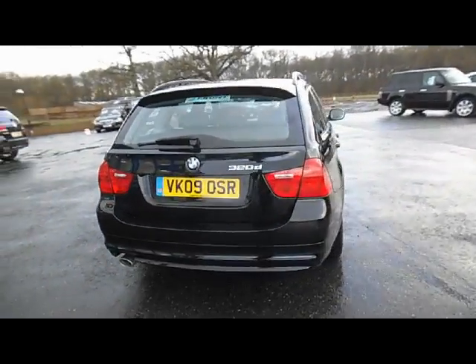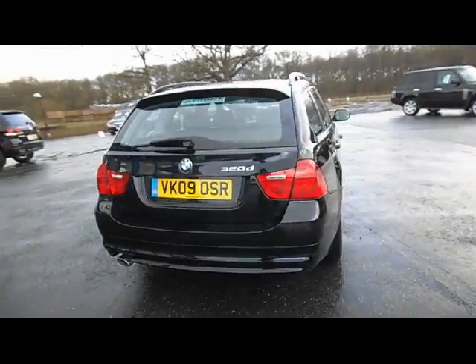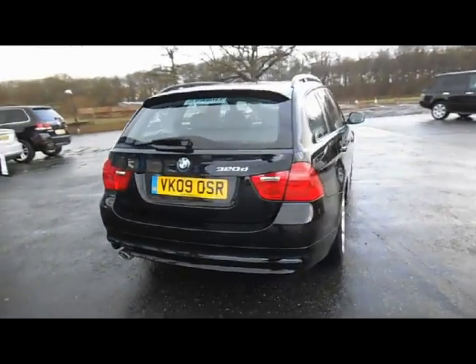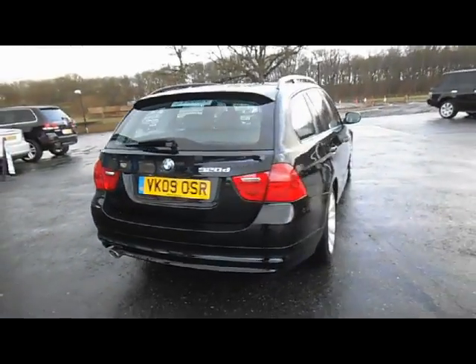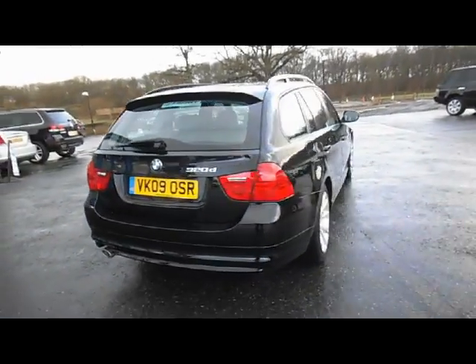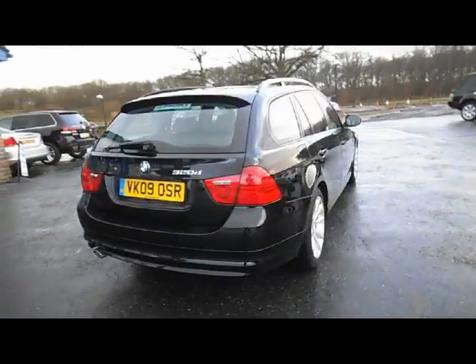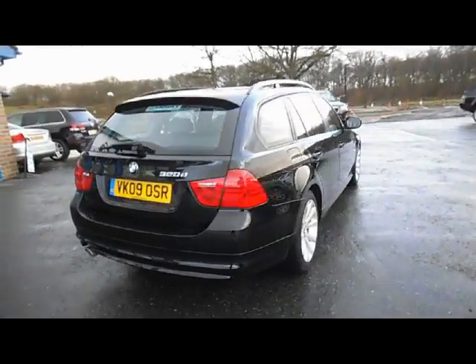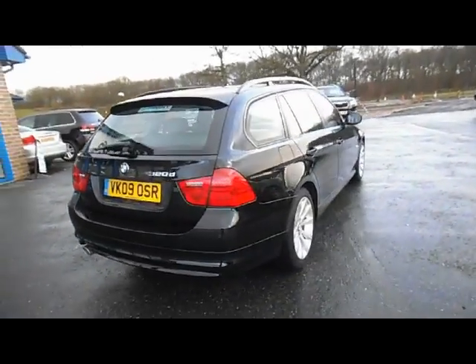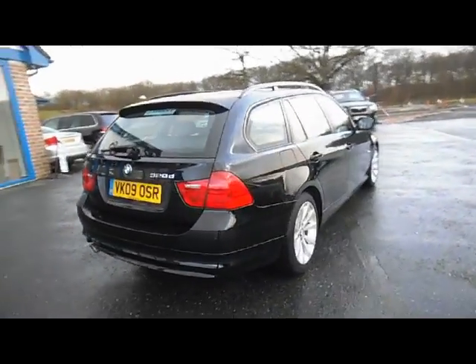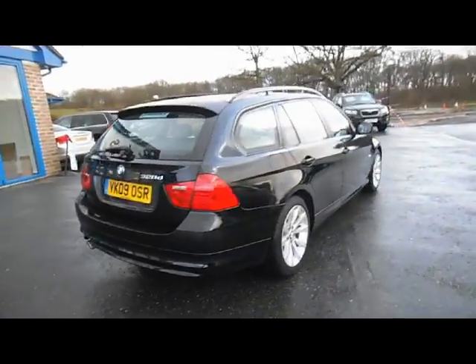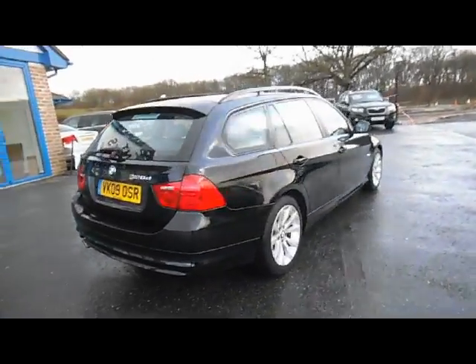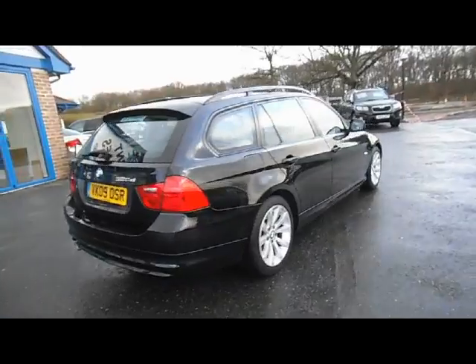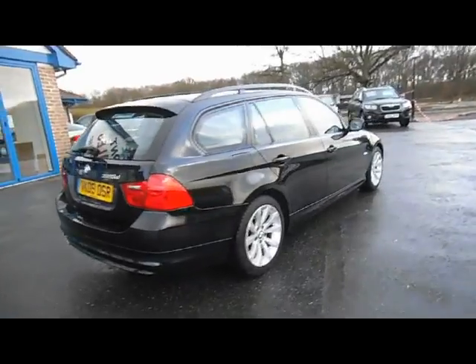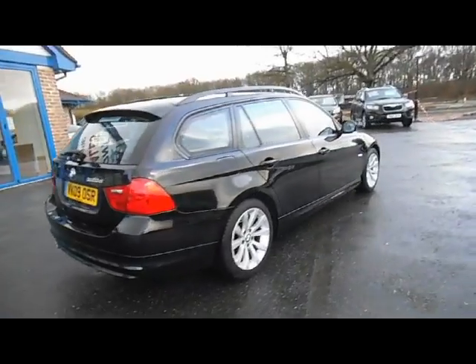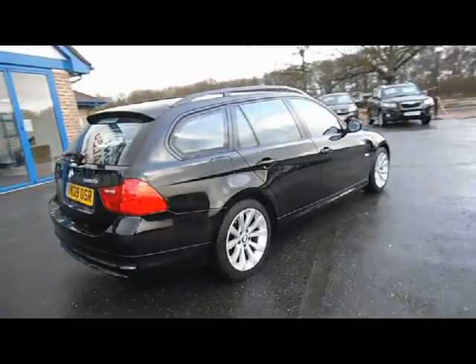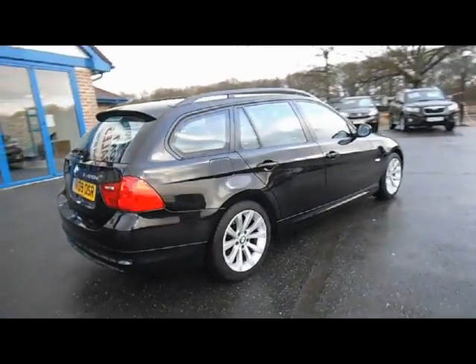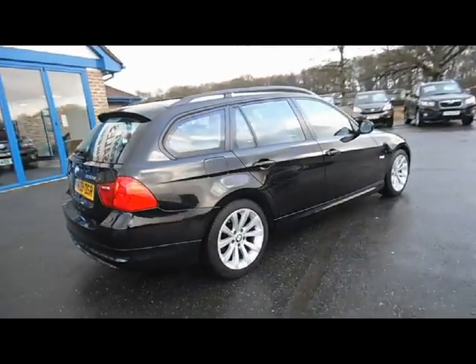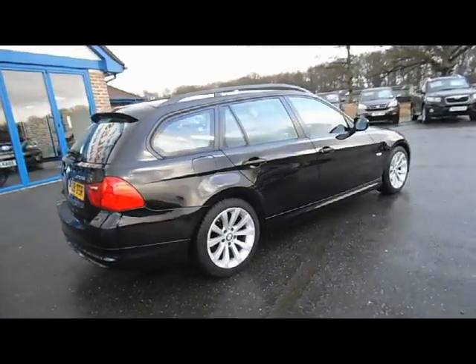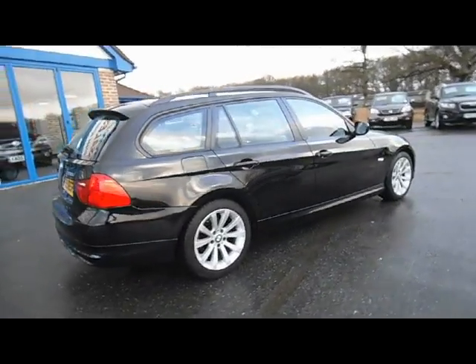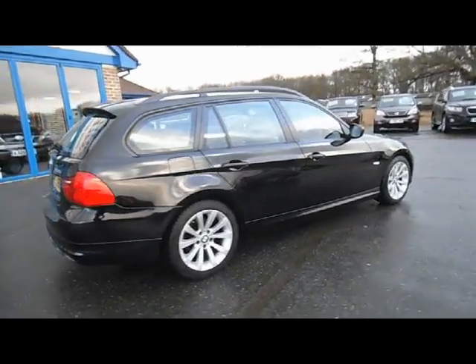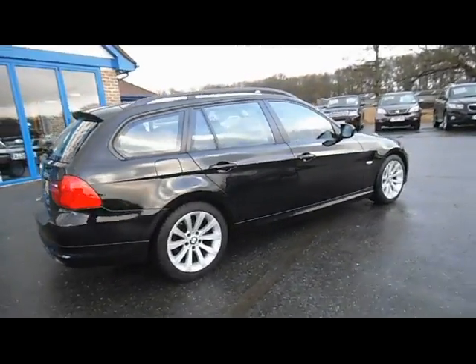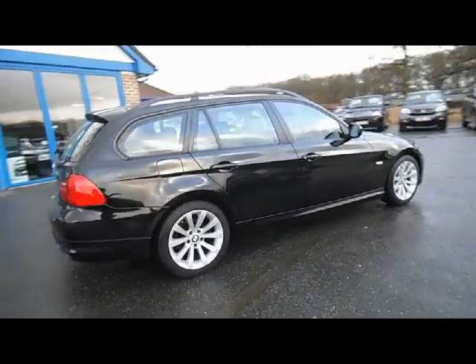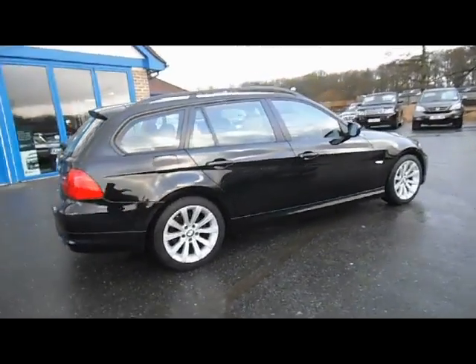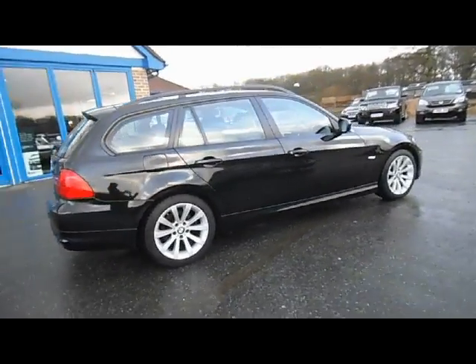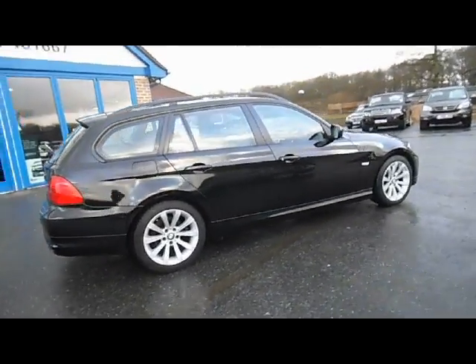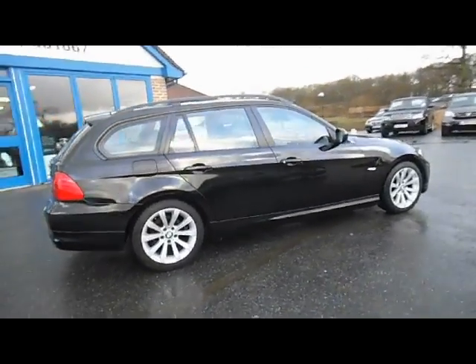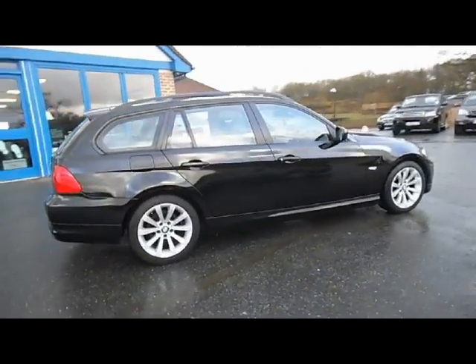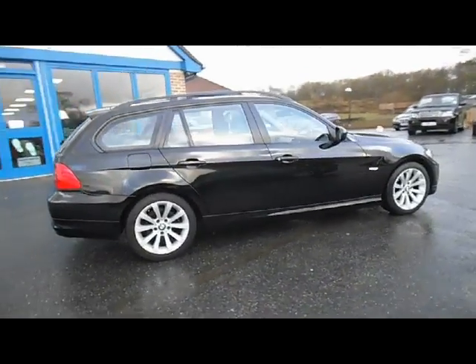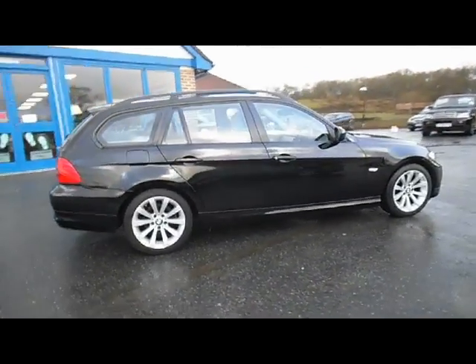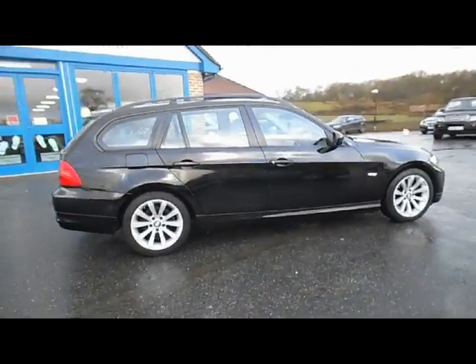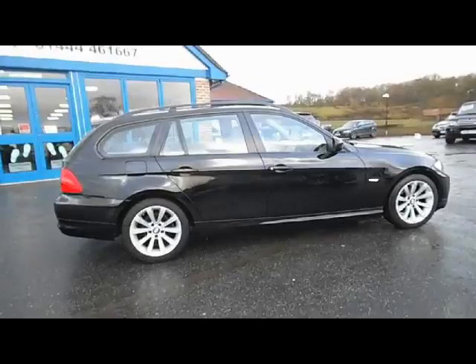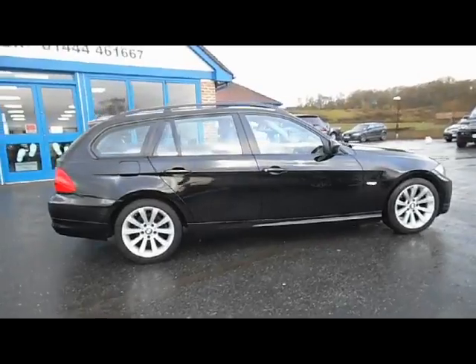It's in fantastic condition for its age and mileage and it's ready for you to come along, test drive and drive away today.